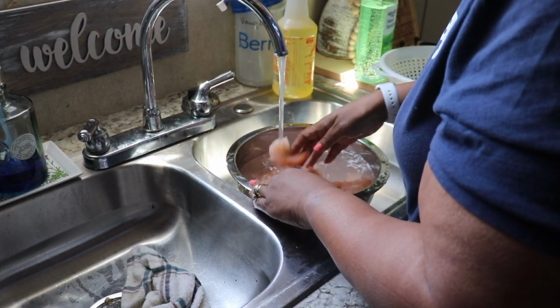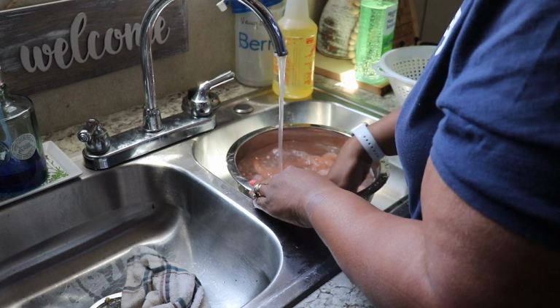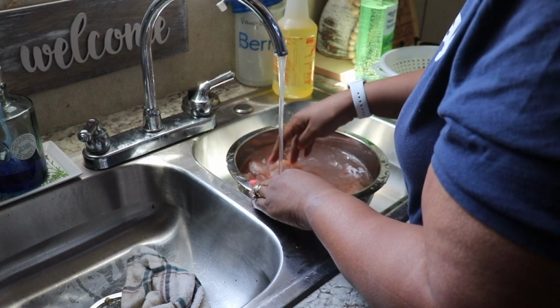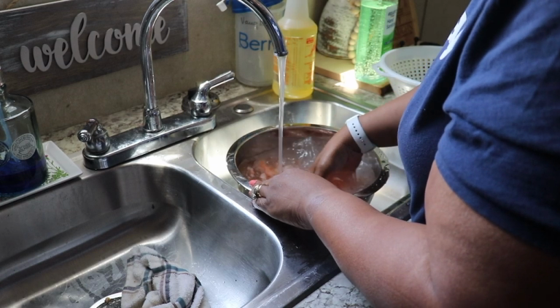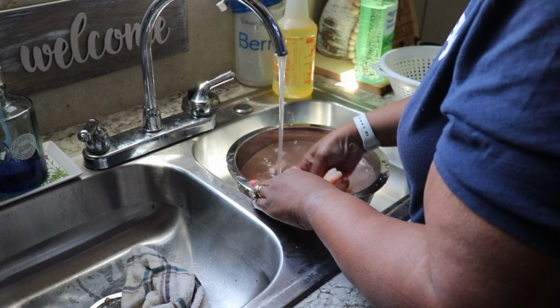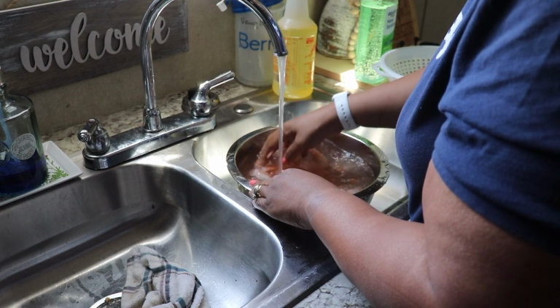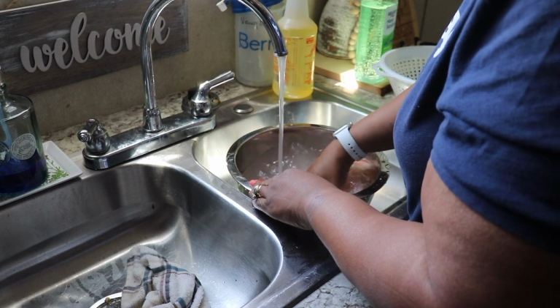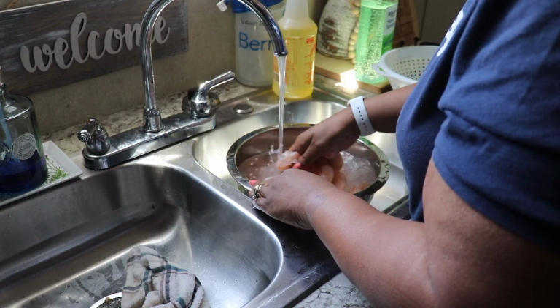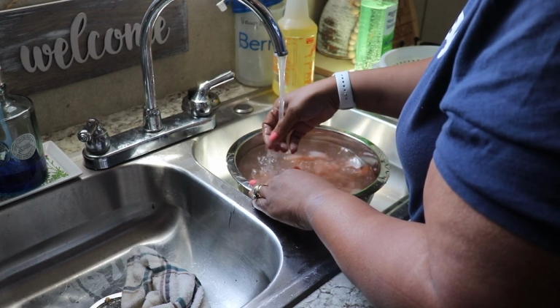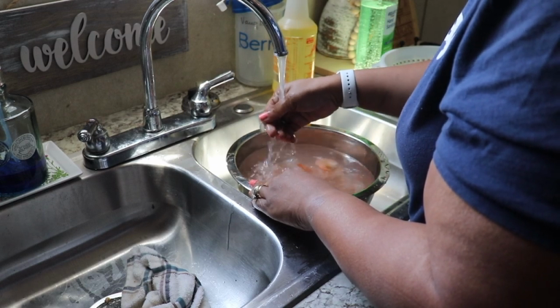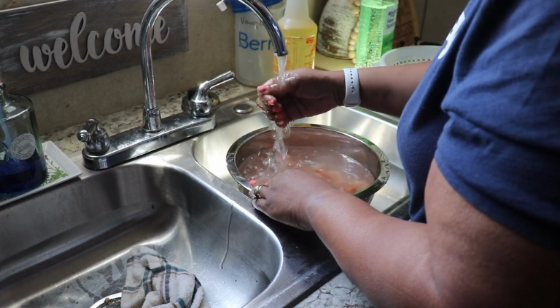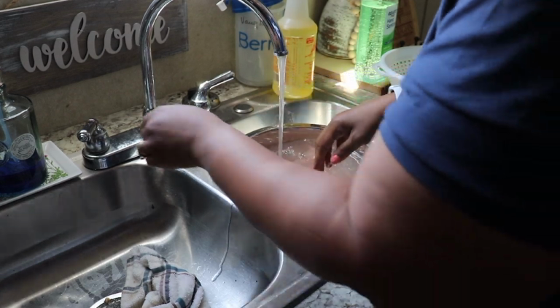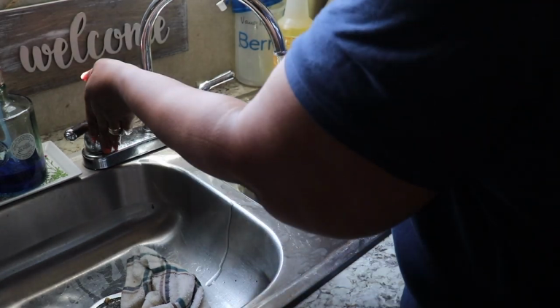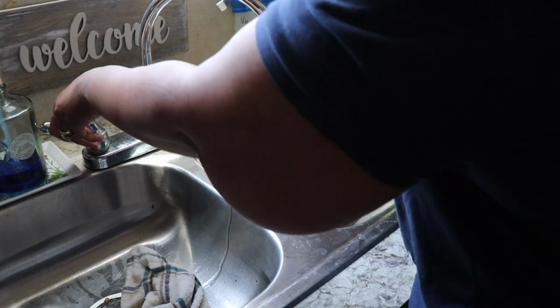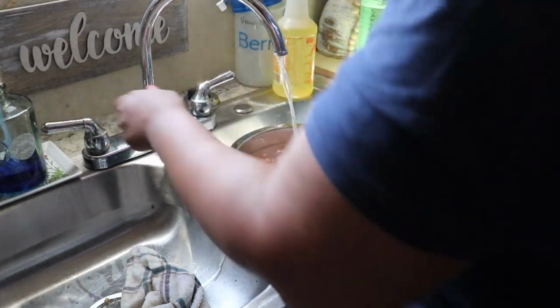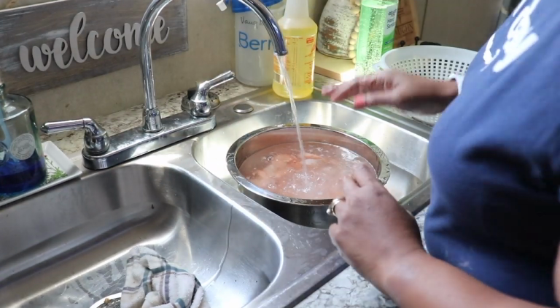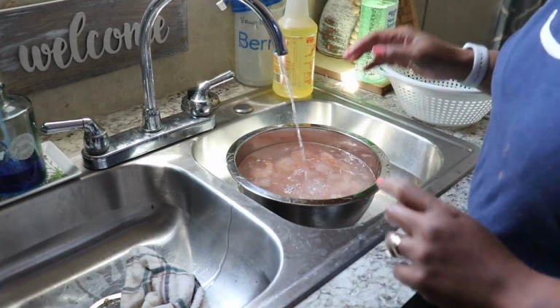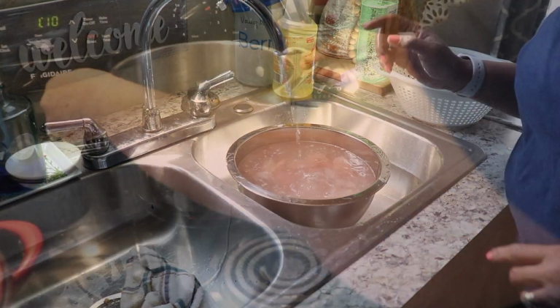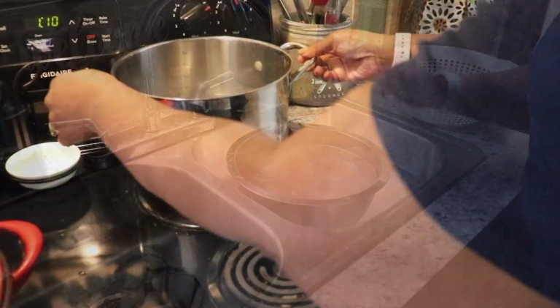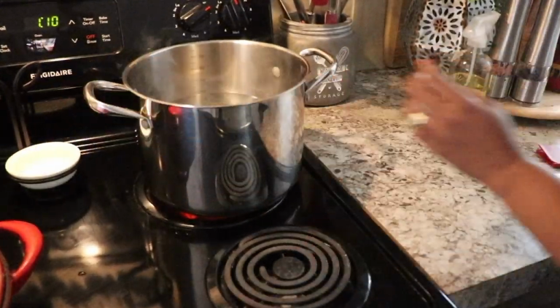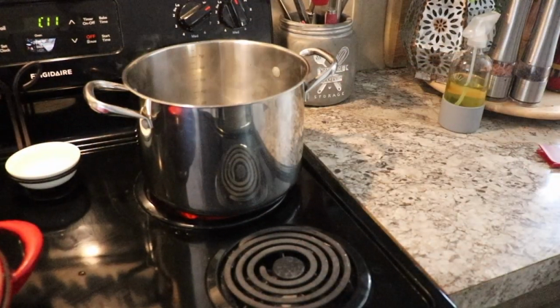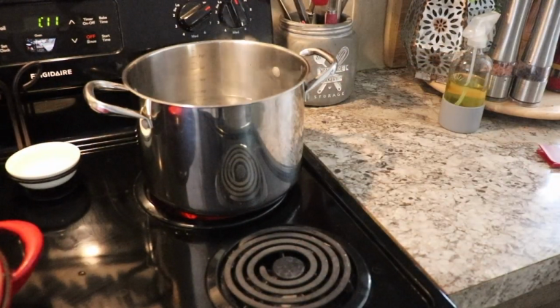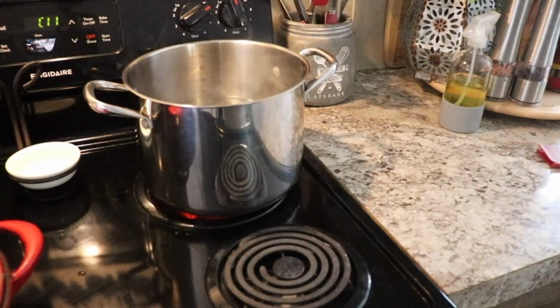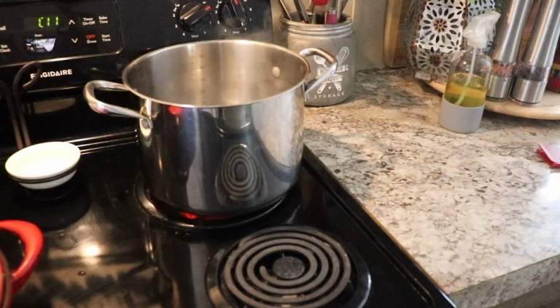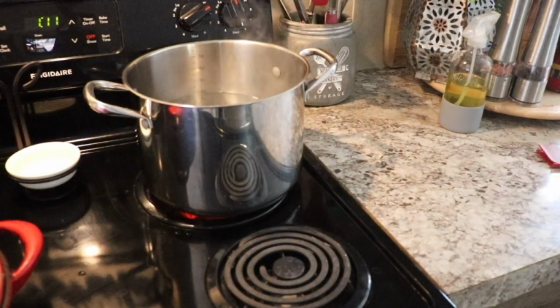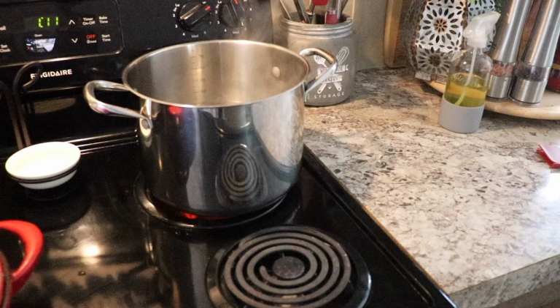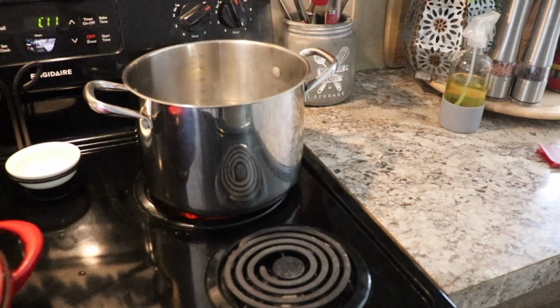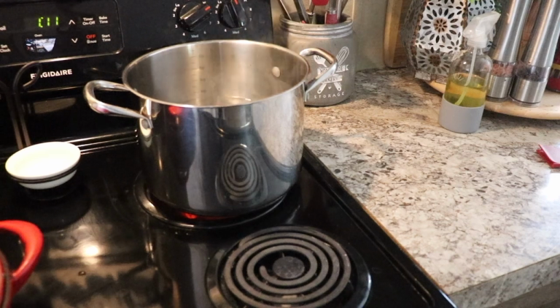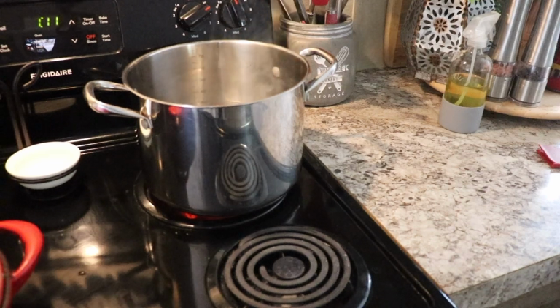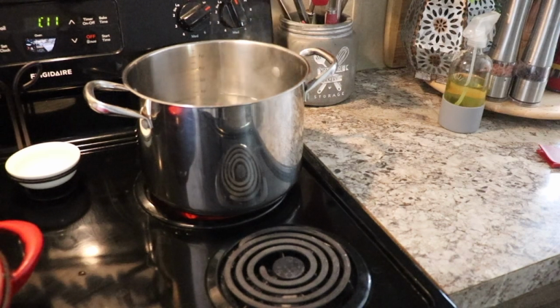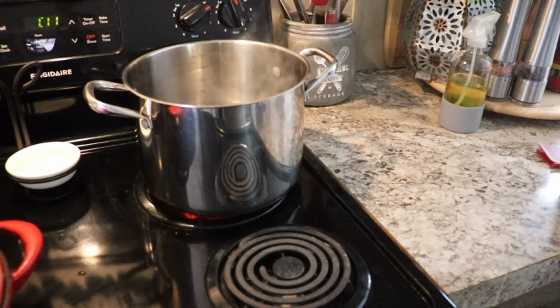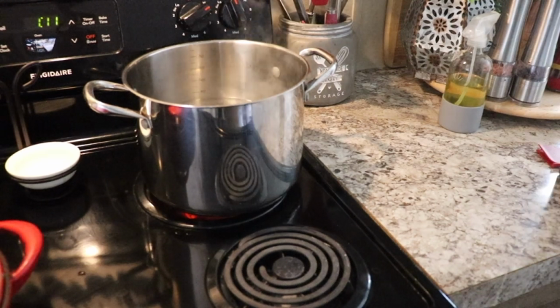Right now I'm peeling the shrimp — they were frozen and I got them unthawed, soaking in some cool water. I'm also going to put on the water for the pasta that I'm going to use to make my mac and cheese.